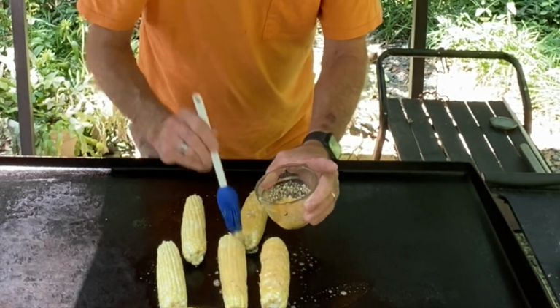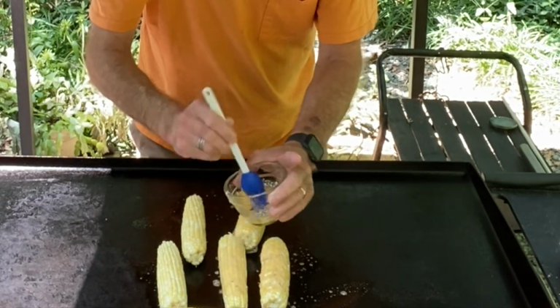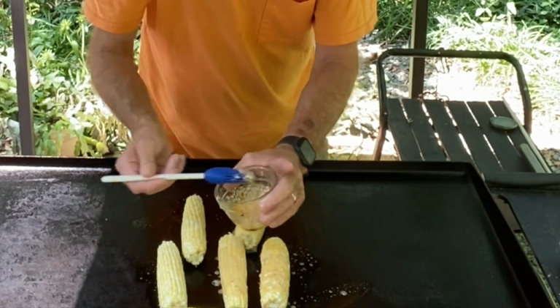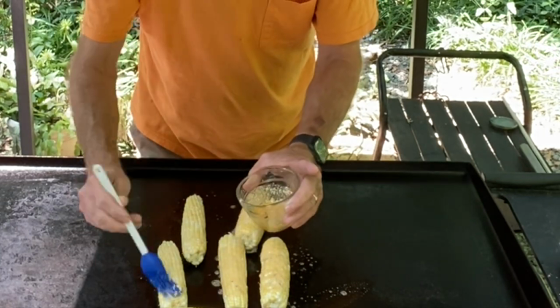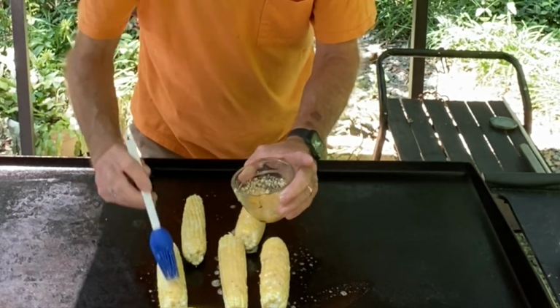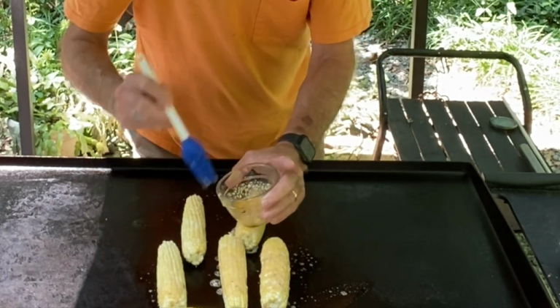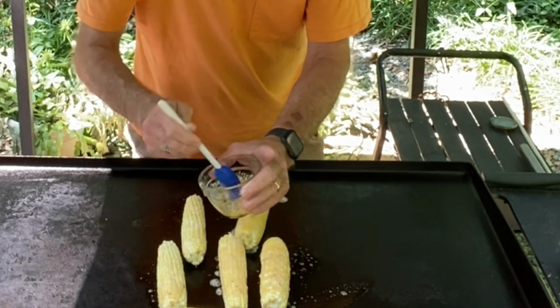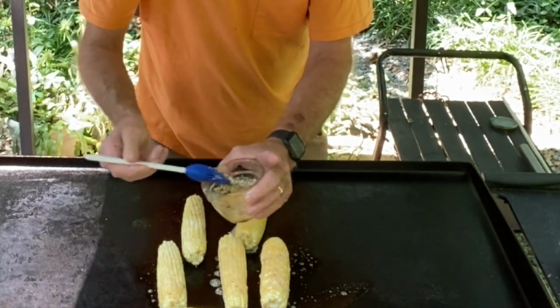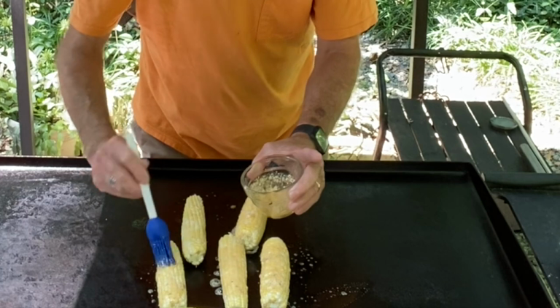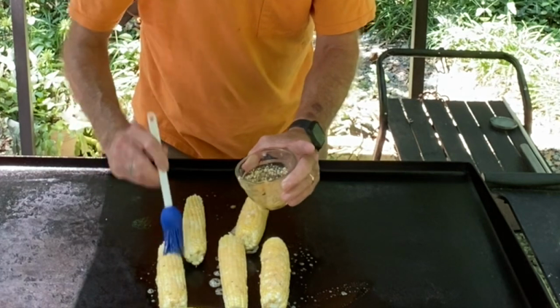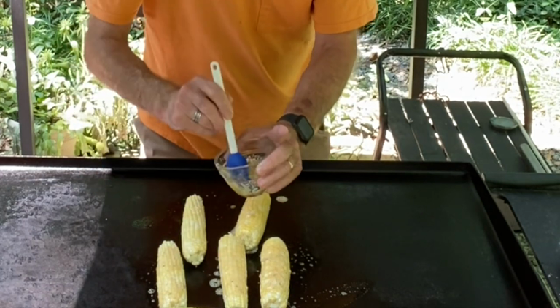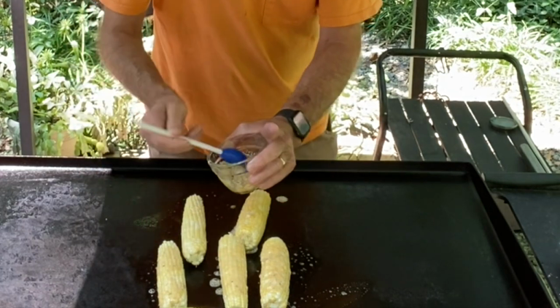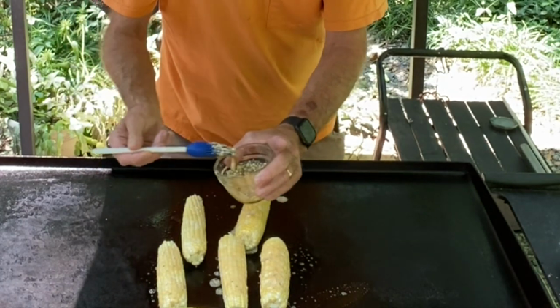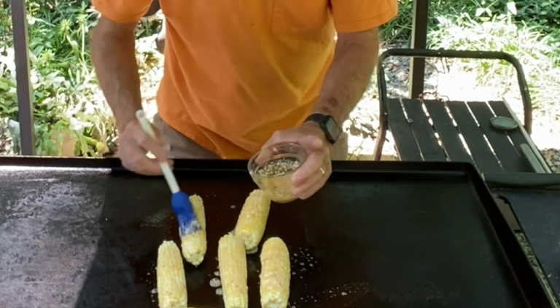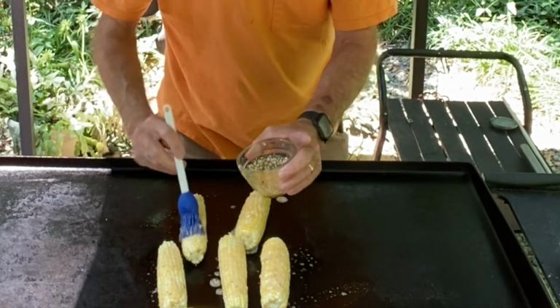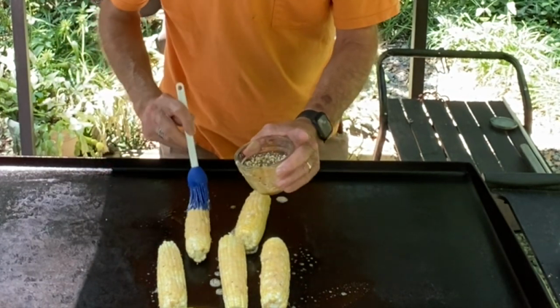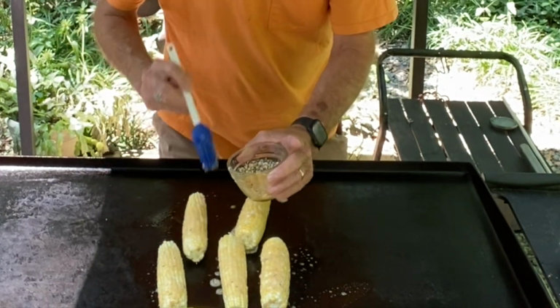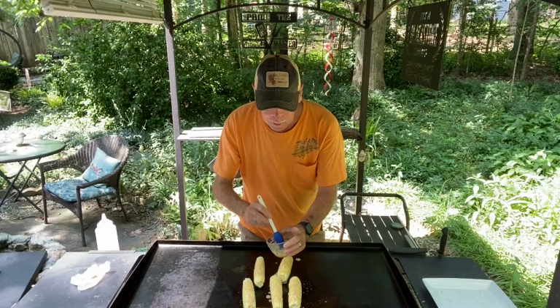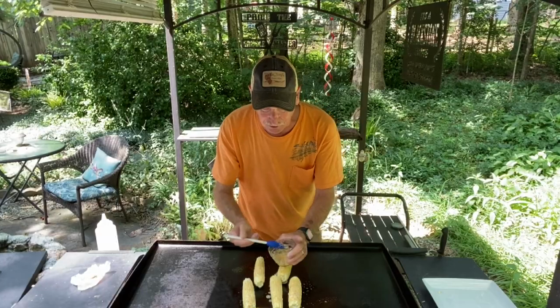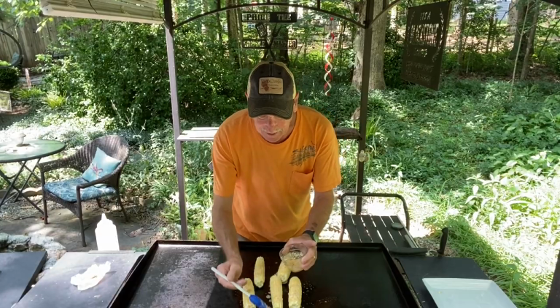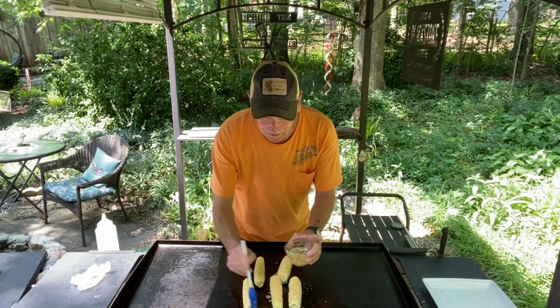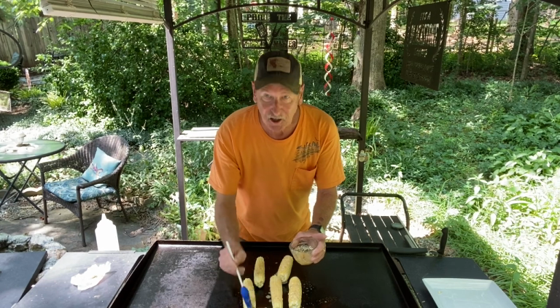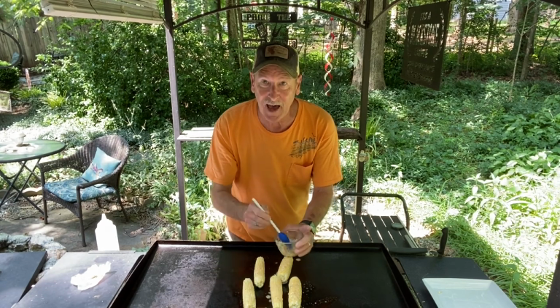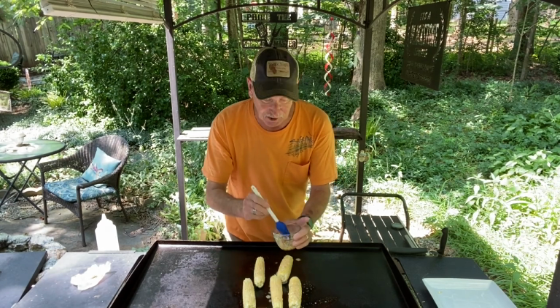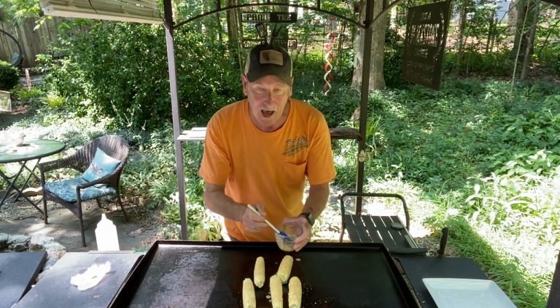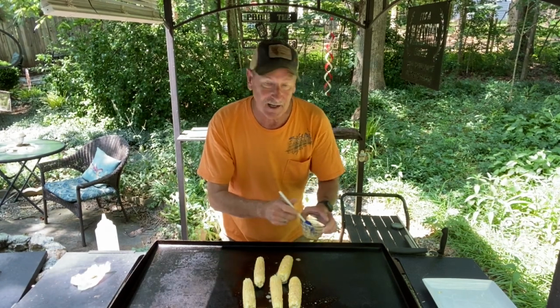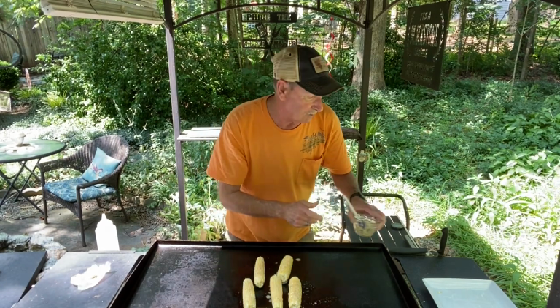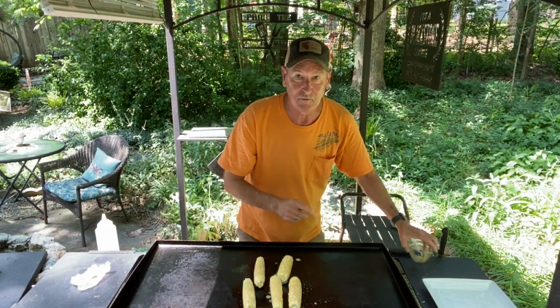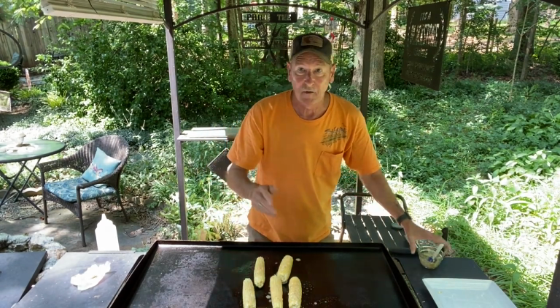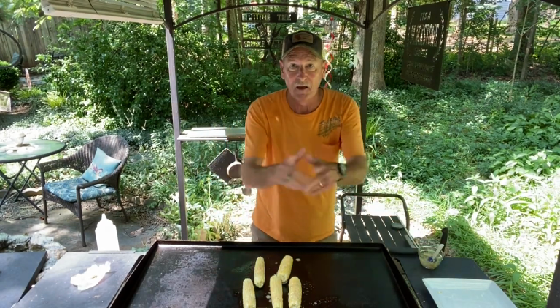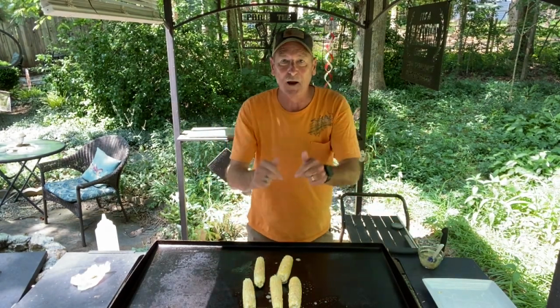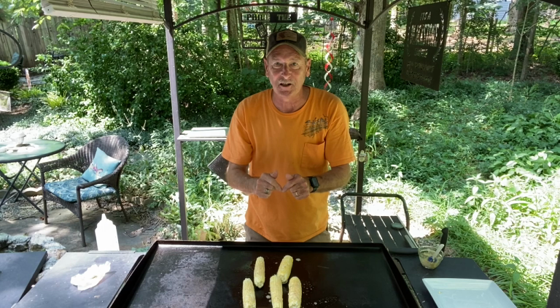This is going to make the best corn on the cob on the Blackstone you ever put in your mouth. If you don't believe me, give it a try. And after you like it, come back, hit that subscribe, hit that thumbs up. I appreciate that.